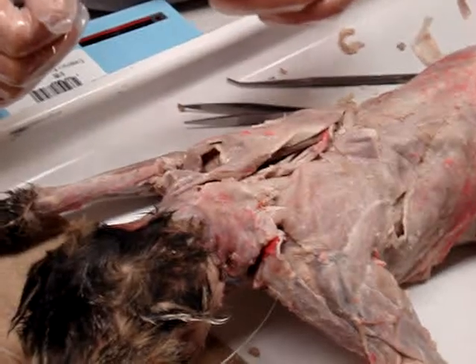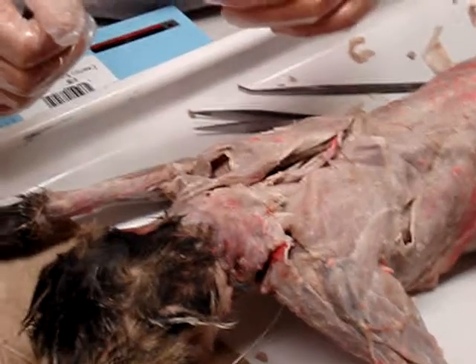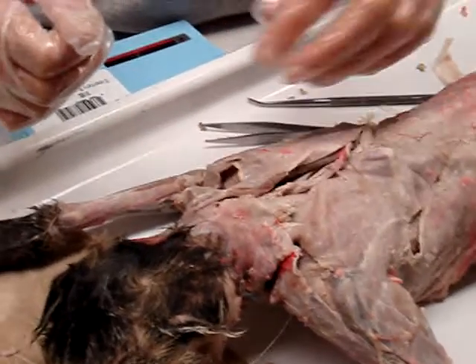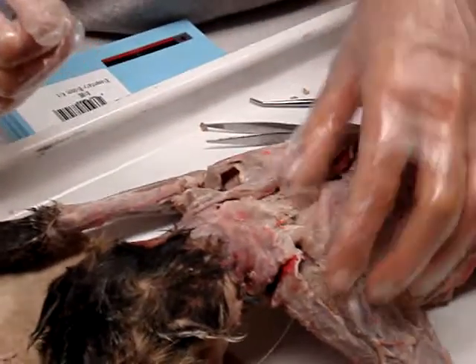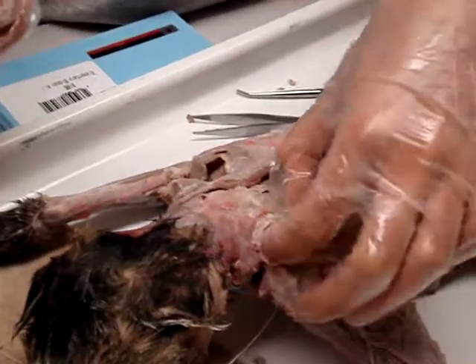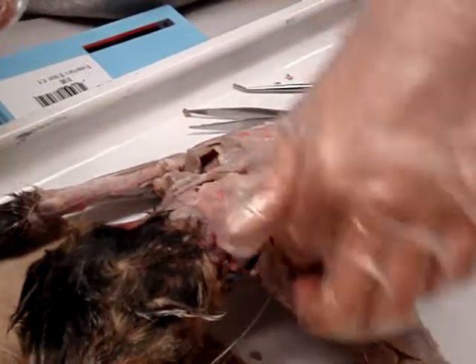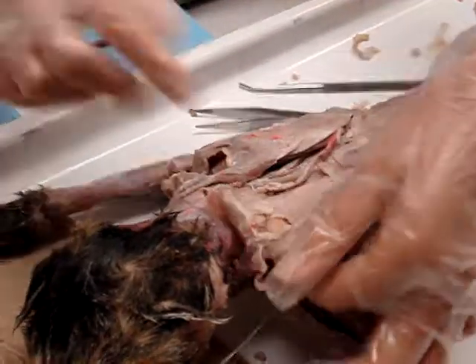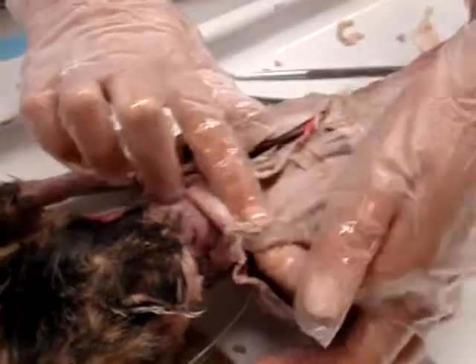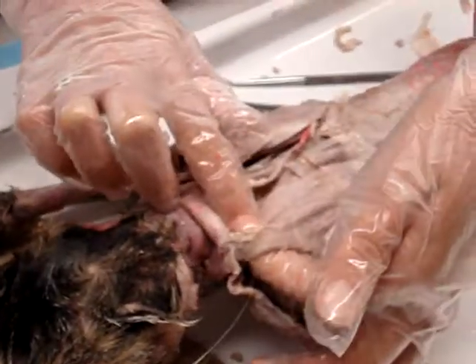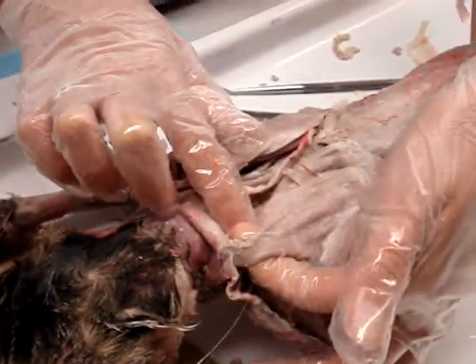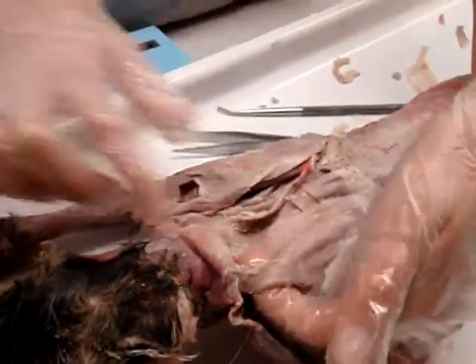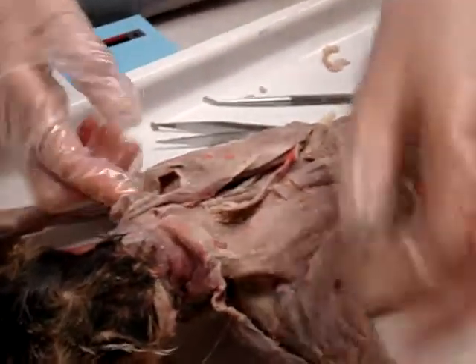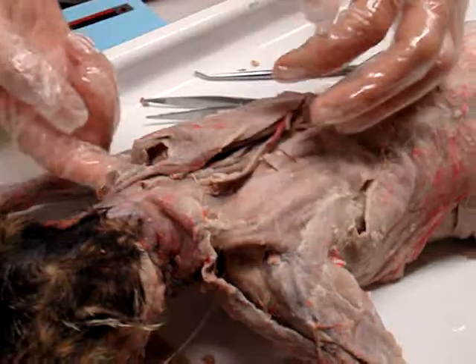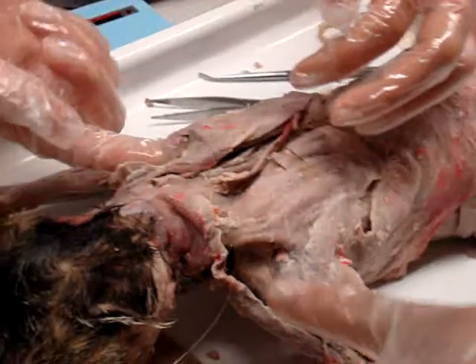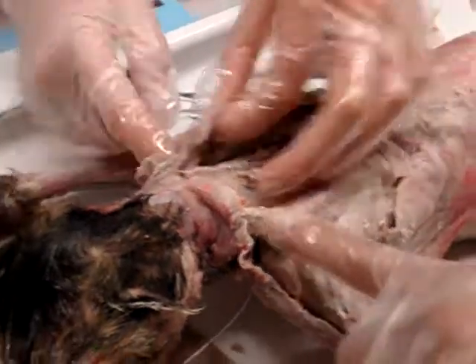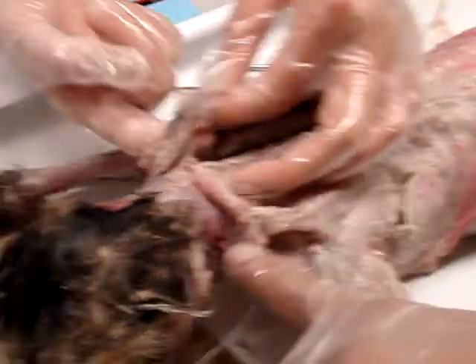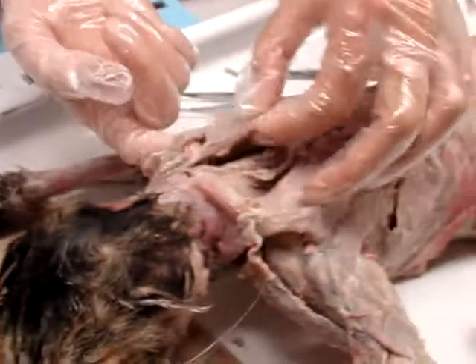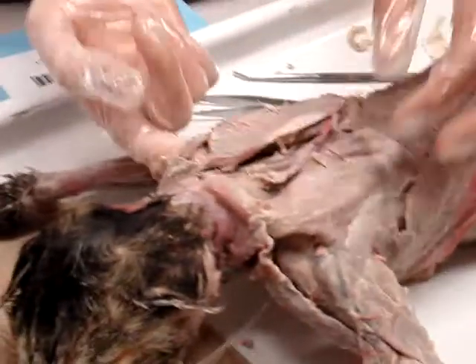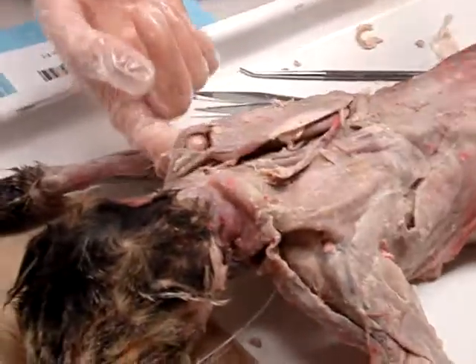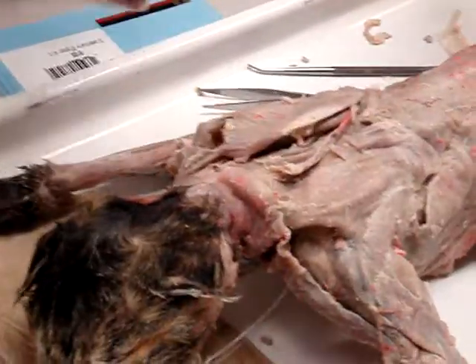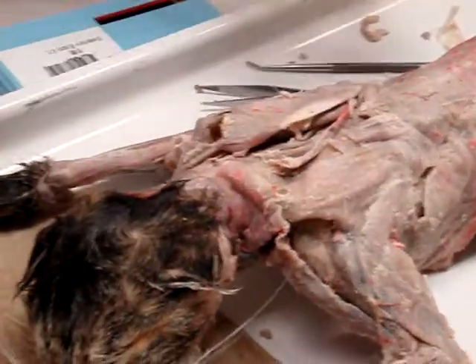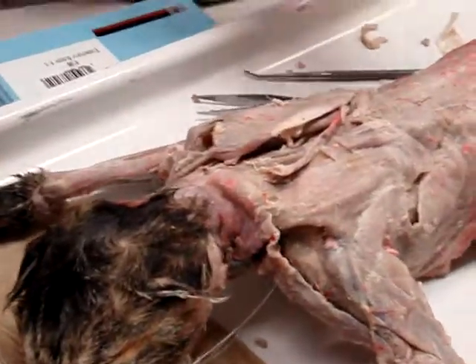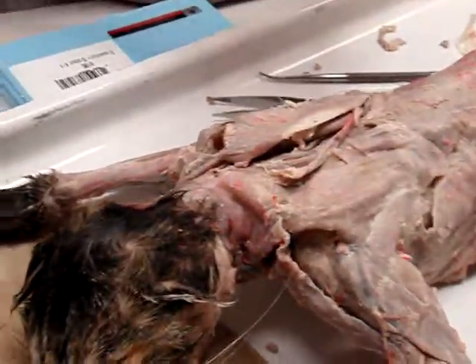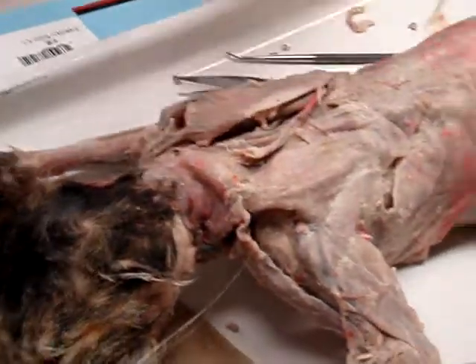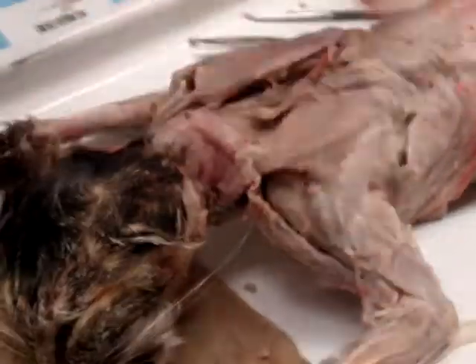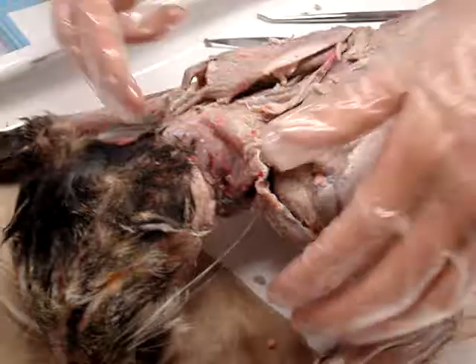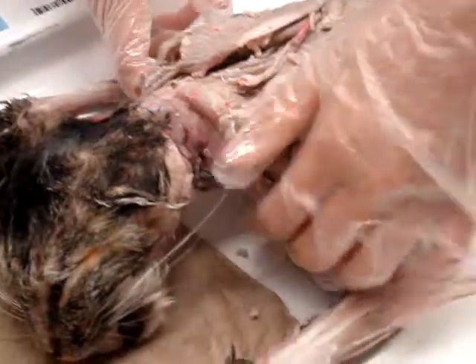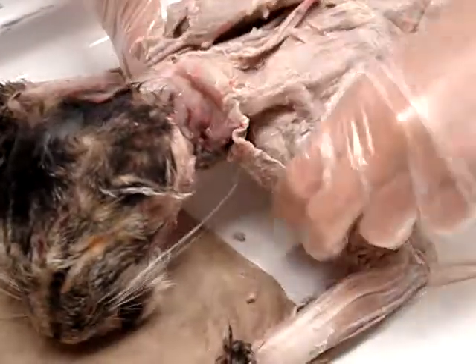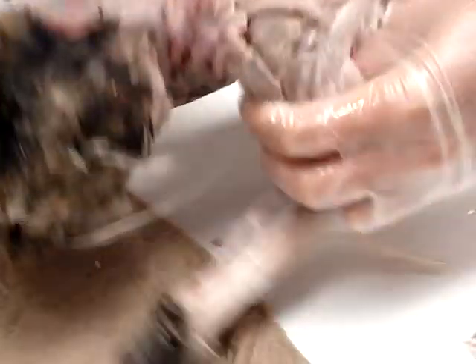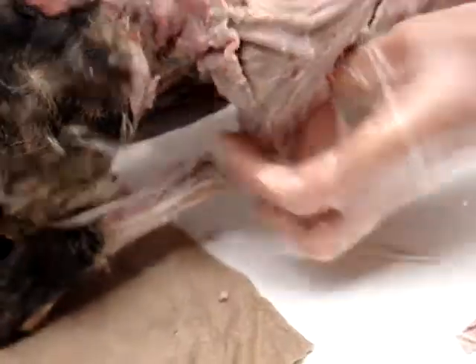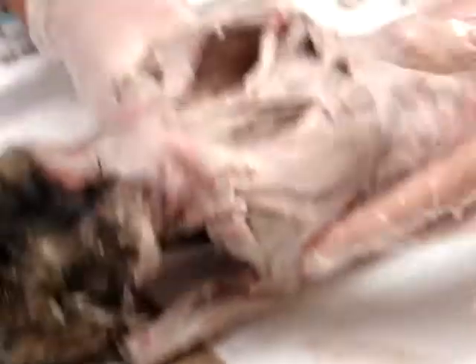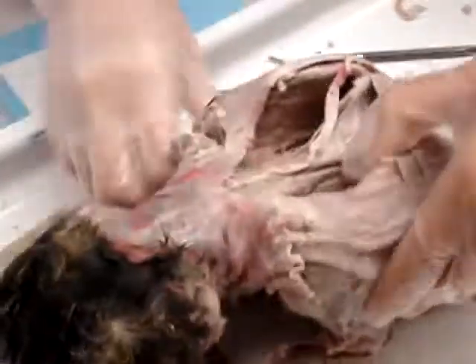I don't know. Clavo — I don't know. Isn't that levator scapulae? Isn't that this right here, the little one? Yeah, it's like right underneath. It goes to the... Okay. And then deep shoulder? Yeah, so then we'll go in here, right below.